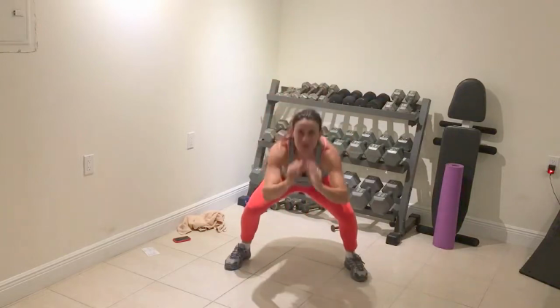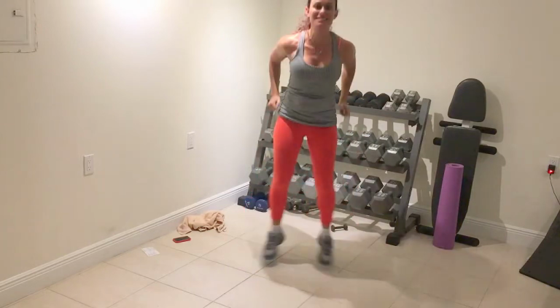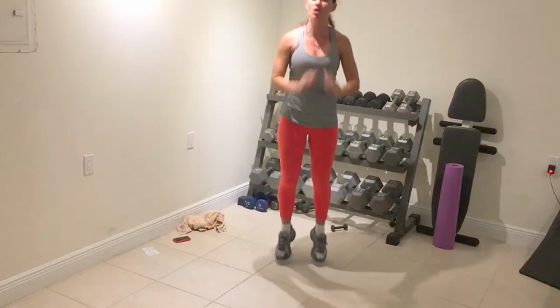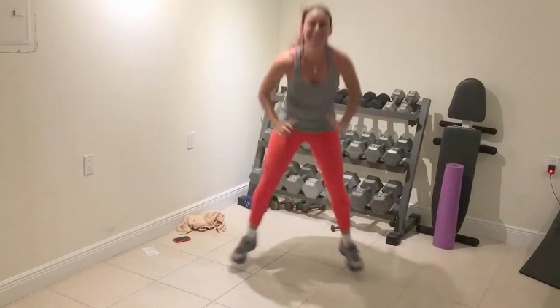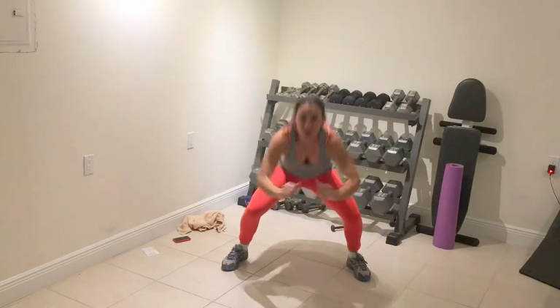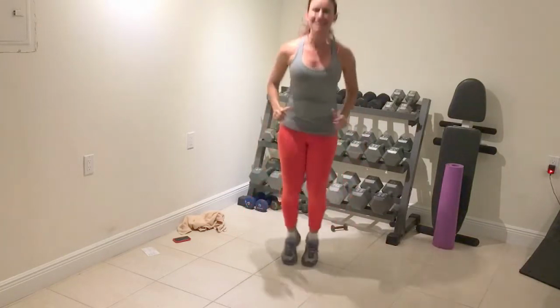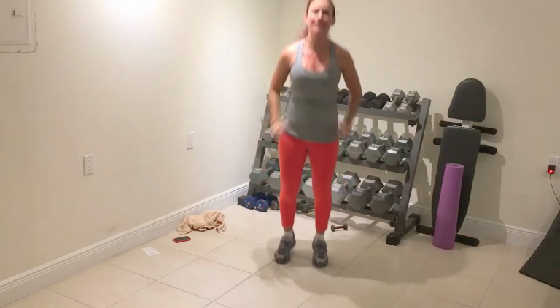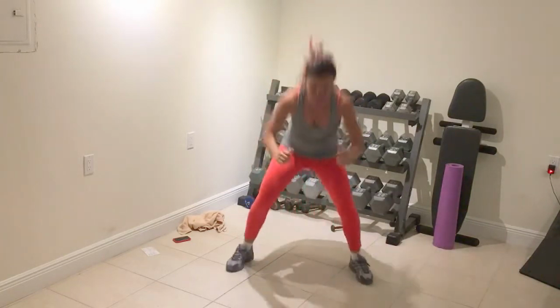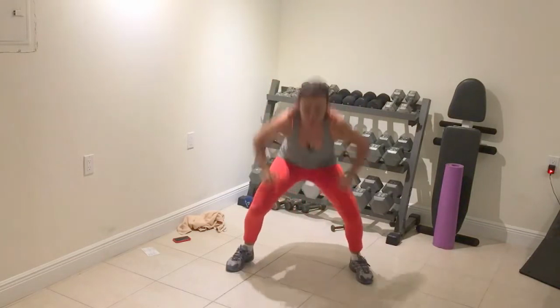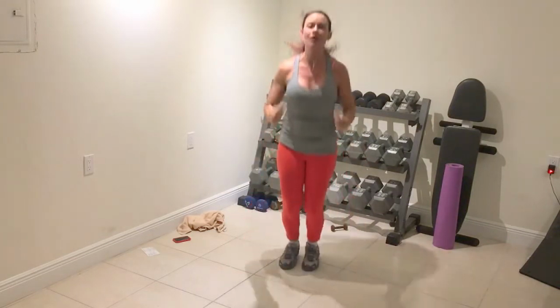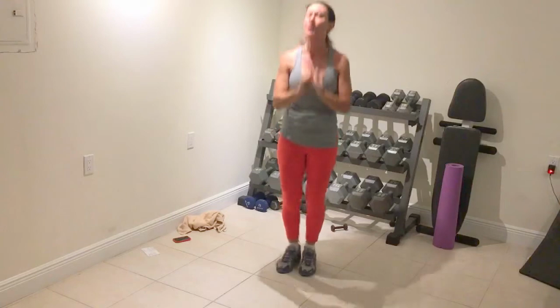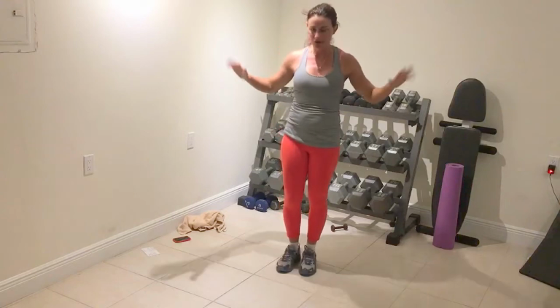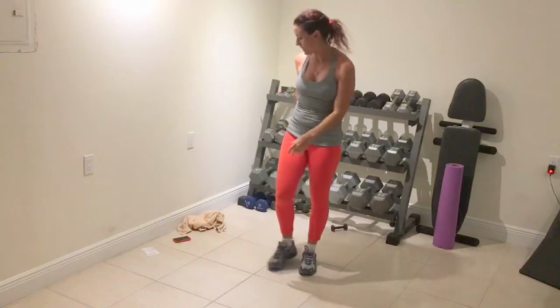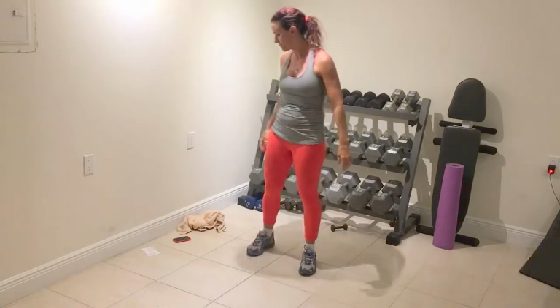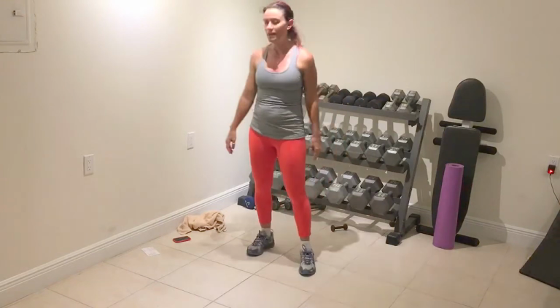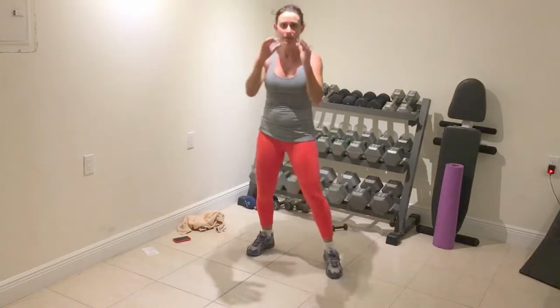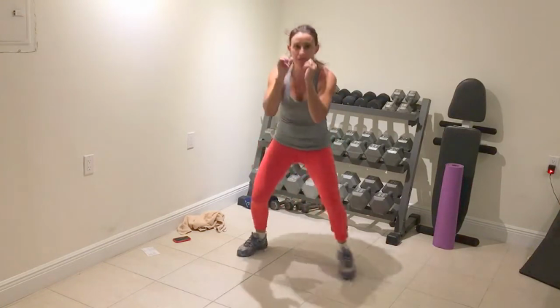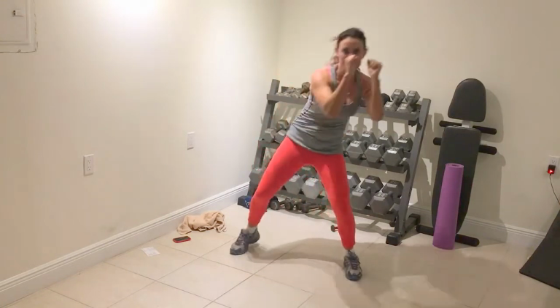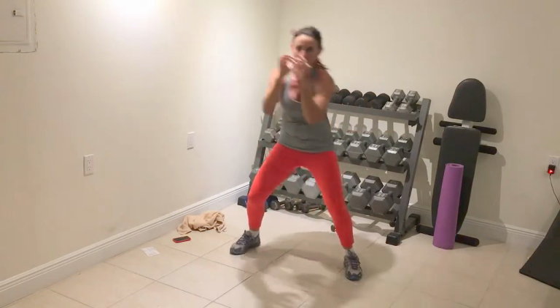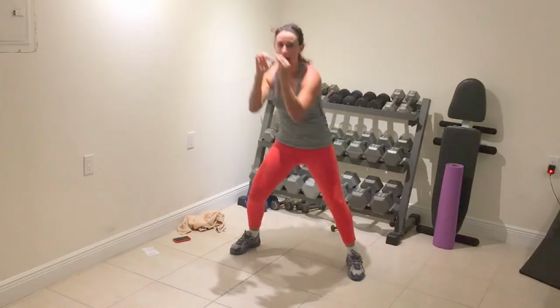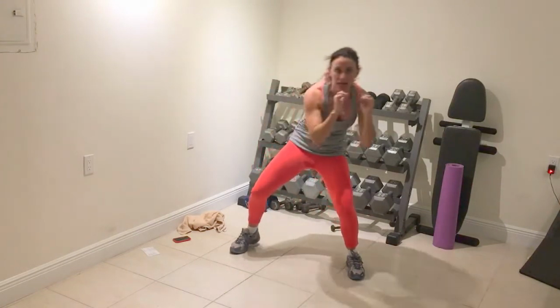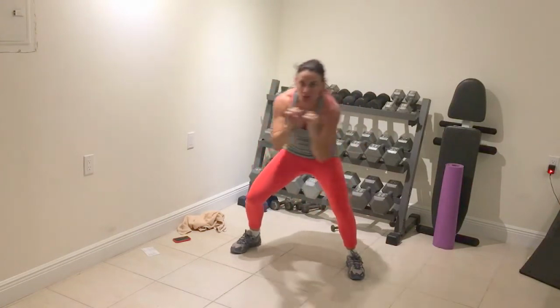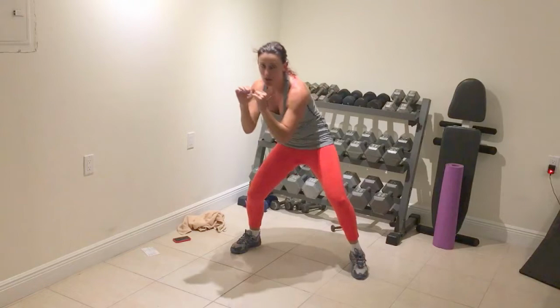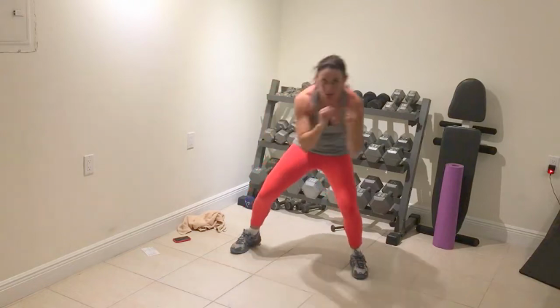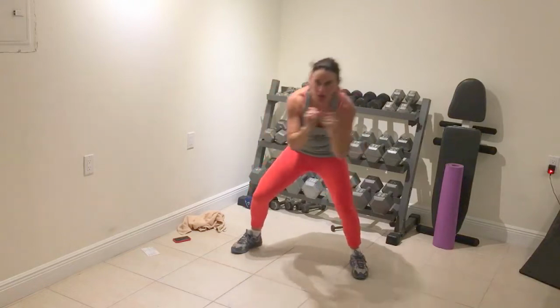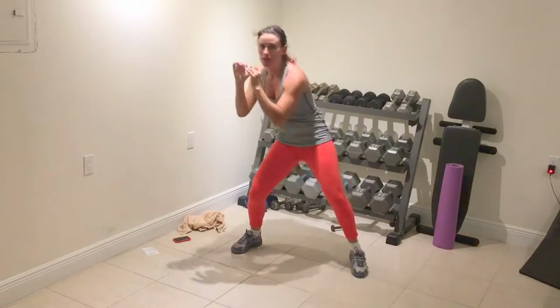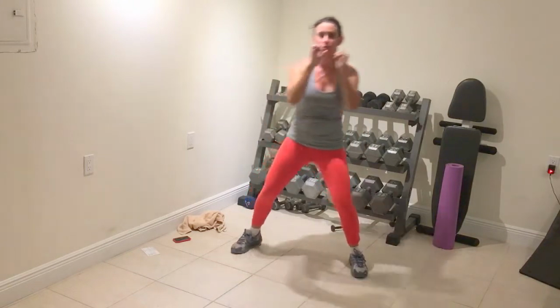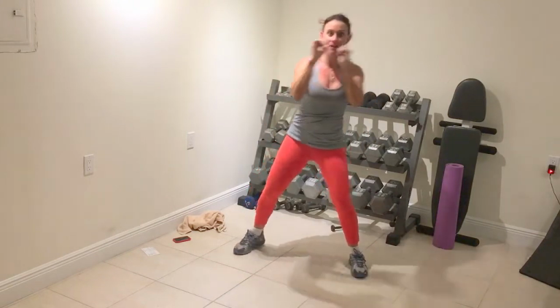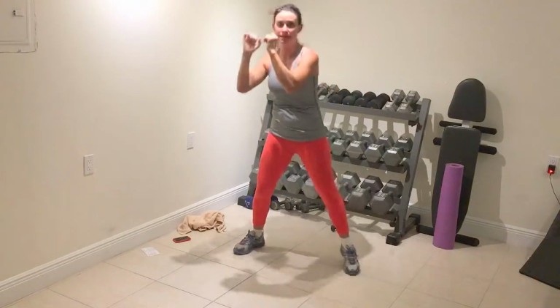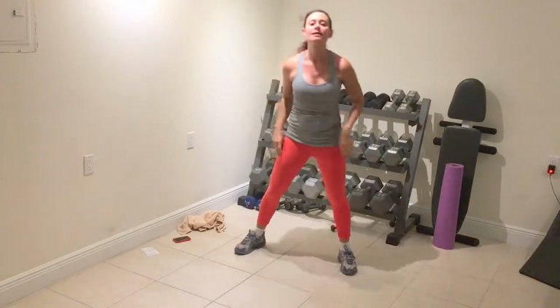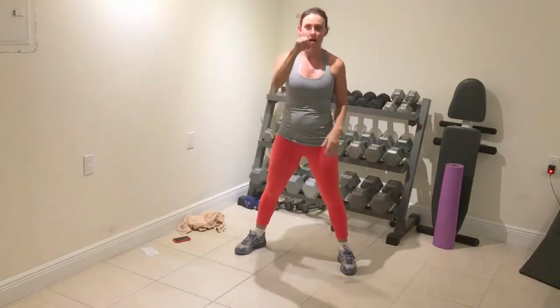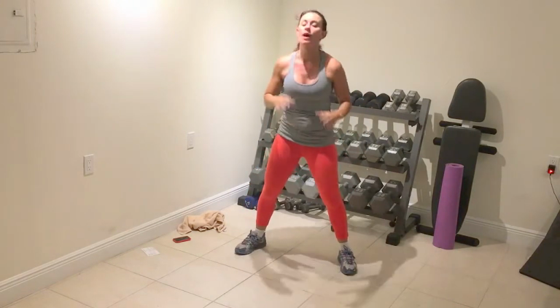Stay strong, it's only 20 seconds. One, rest. Full stop. Bob and weave — just like you're boxing. High too, low too. Low too, high. Option one.